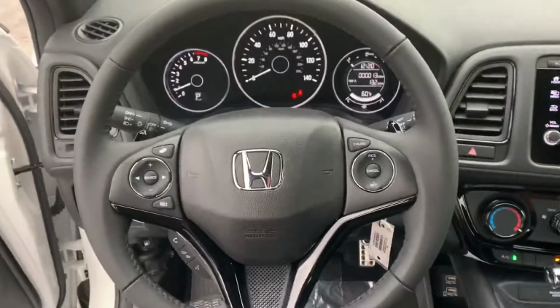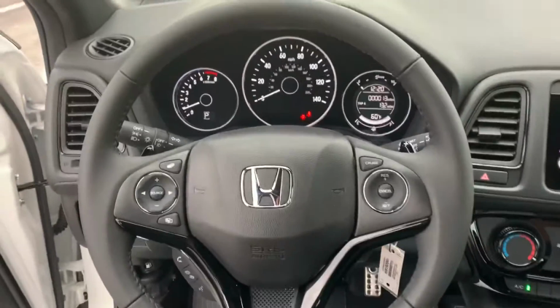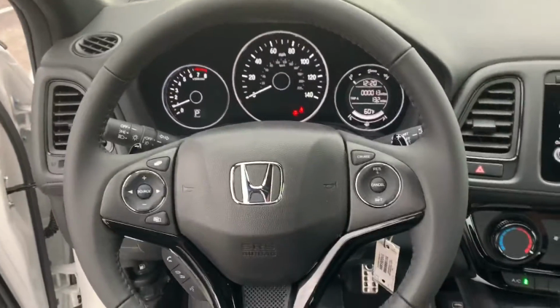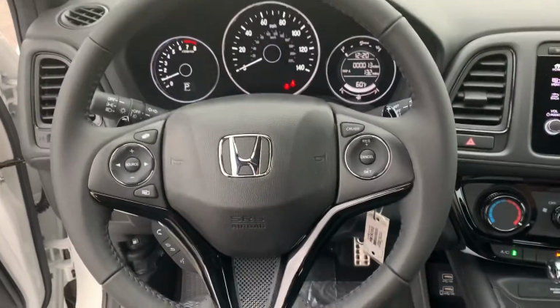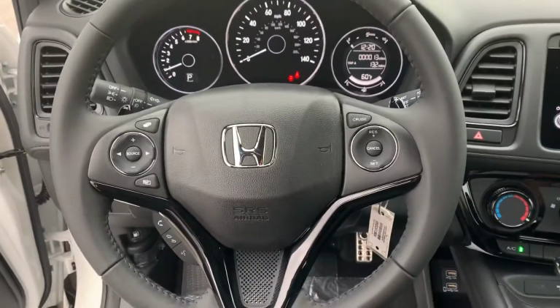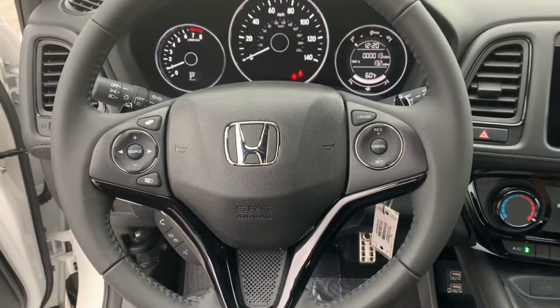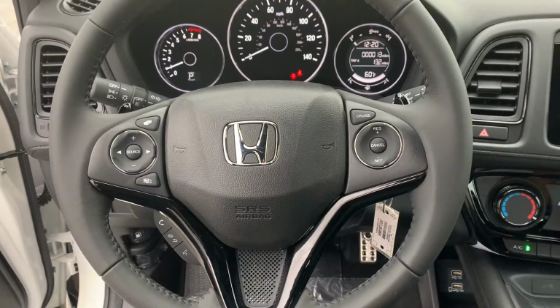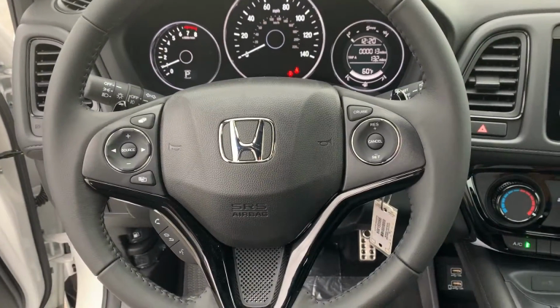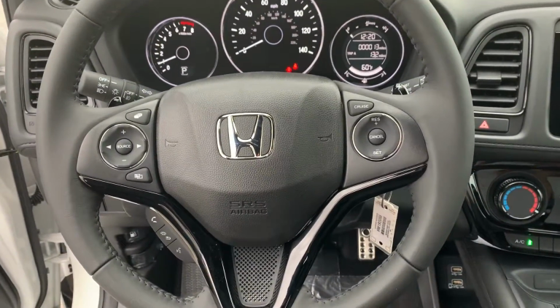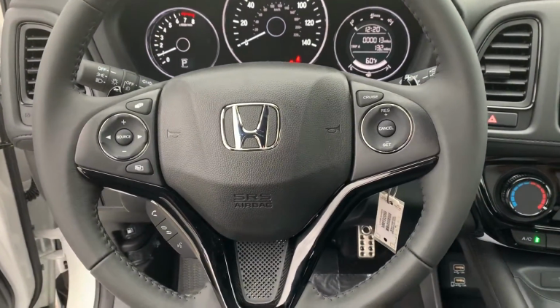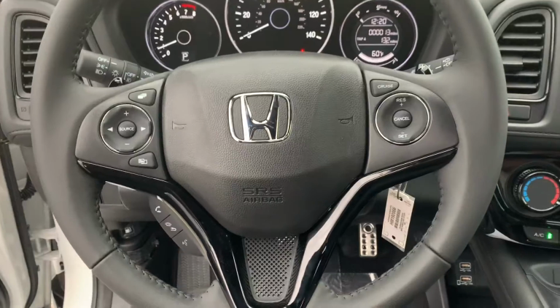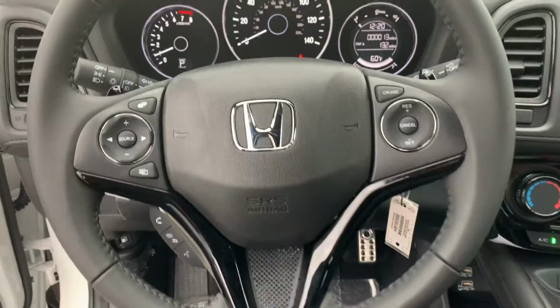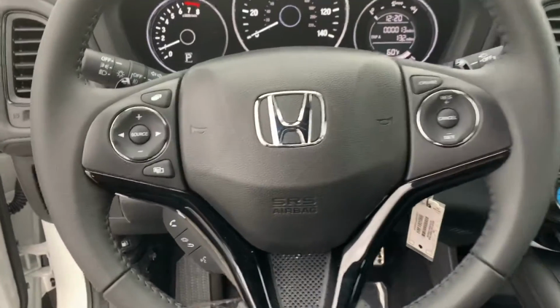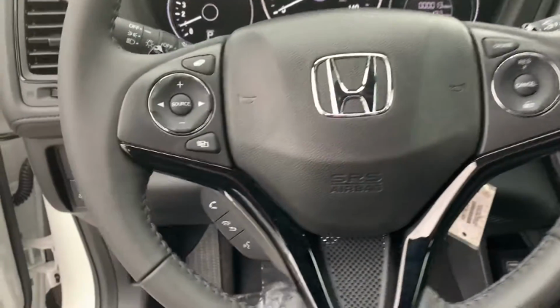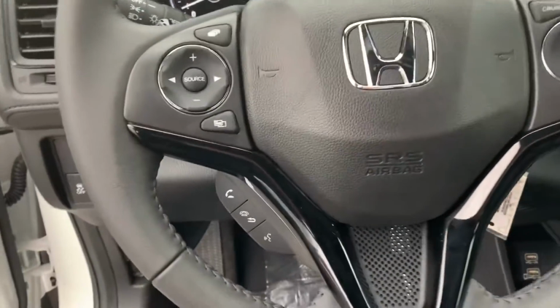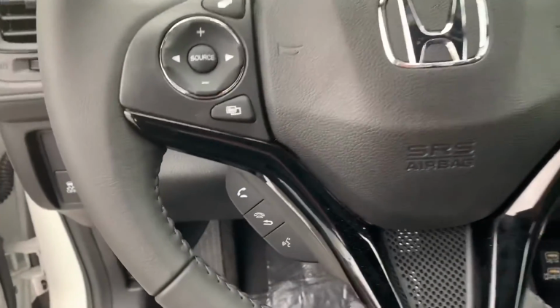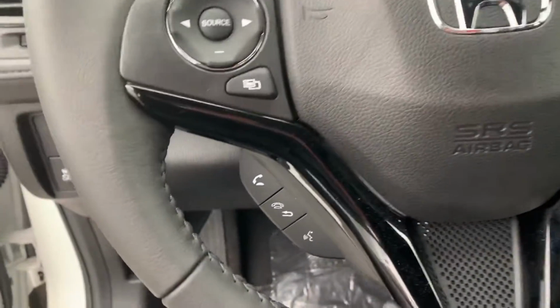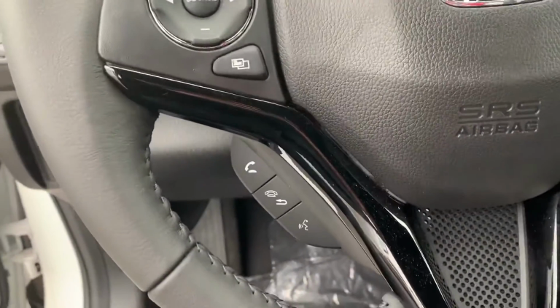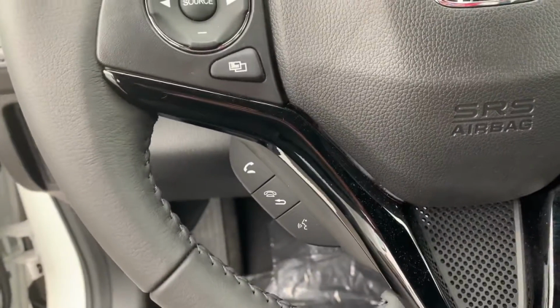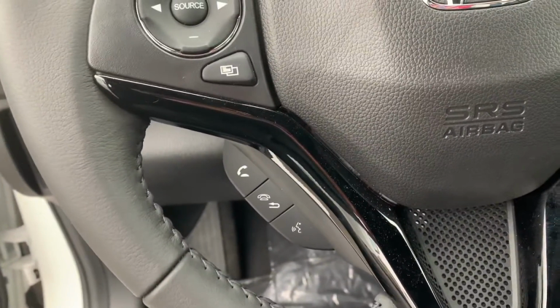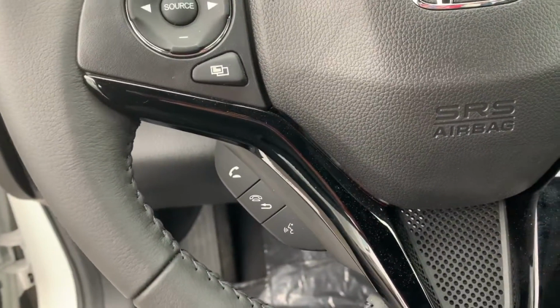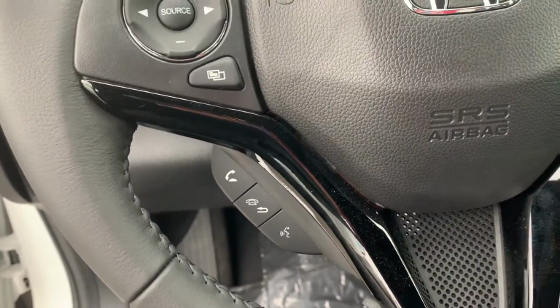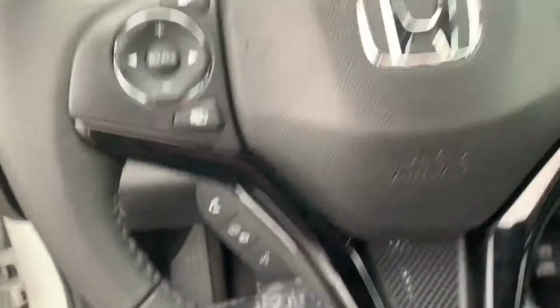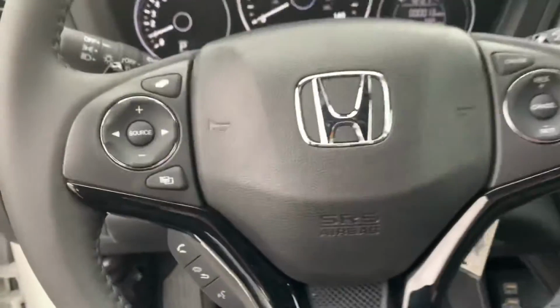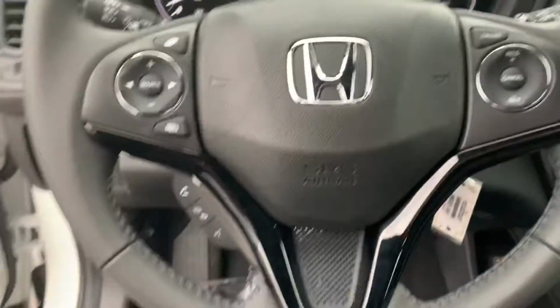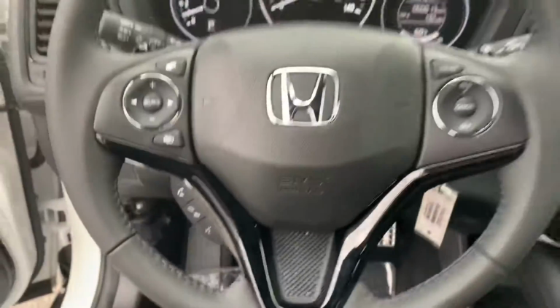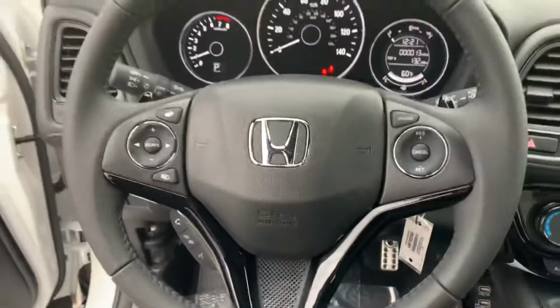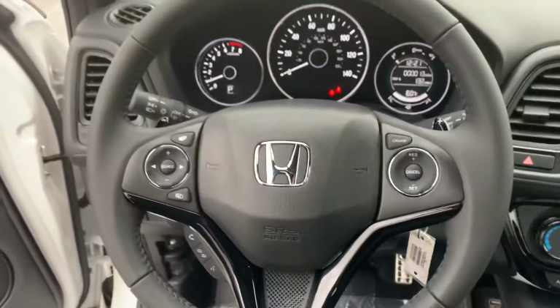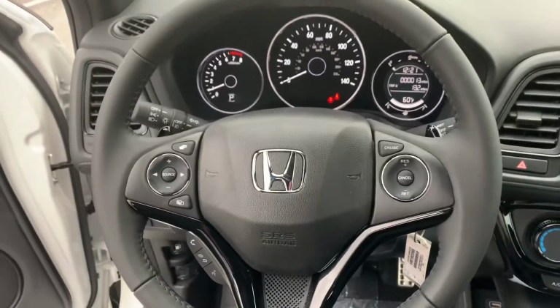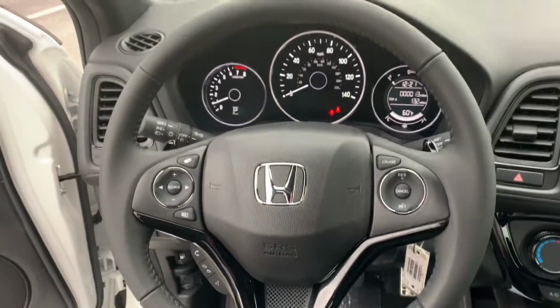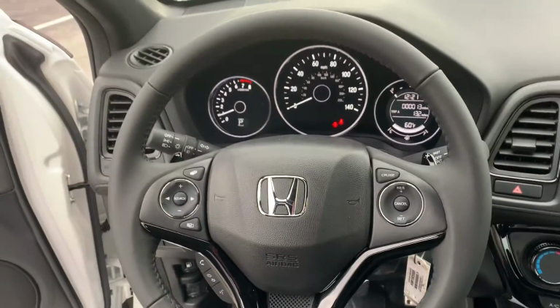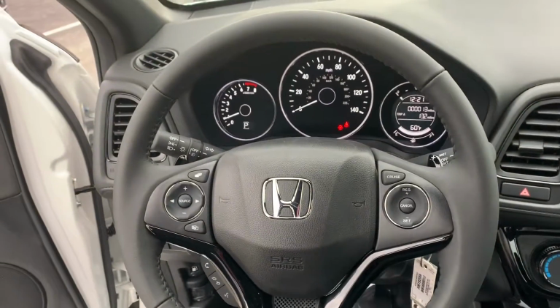On your driving column you have hands-free controls to make phone calls, talk to Siri, send texts, and more.